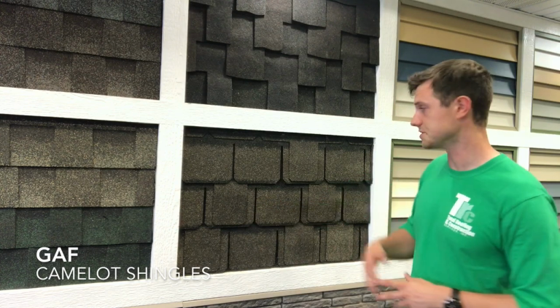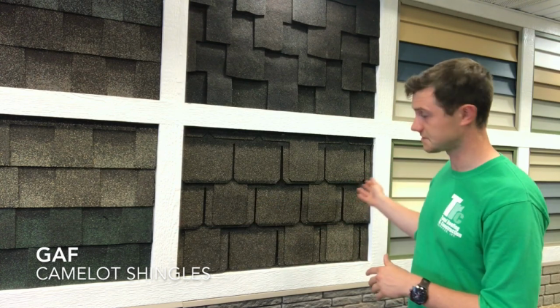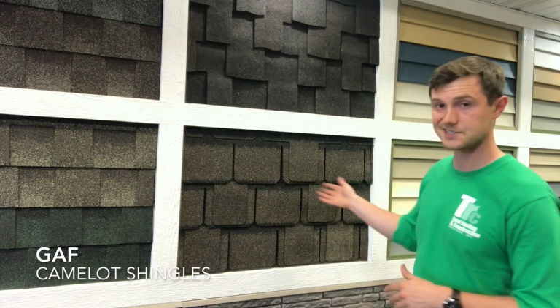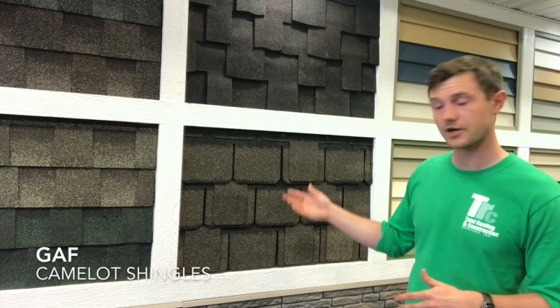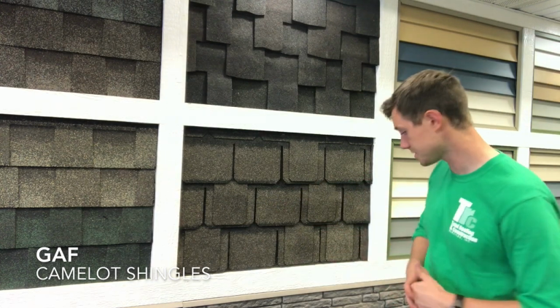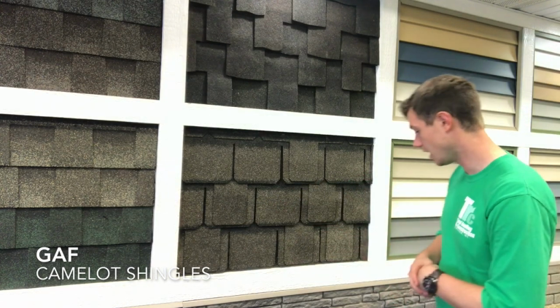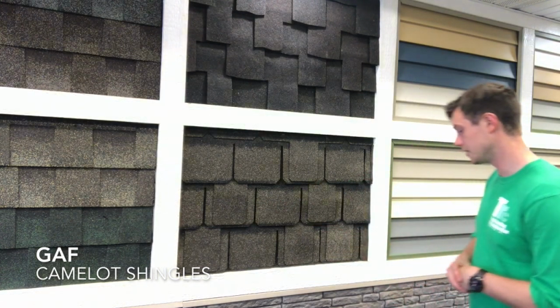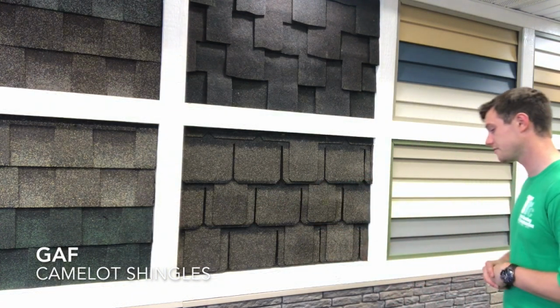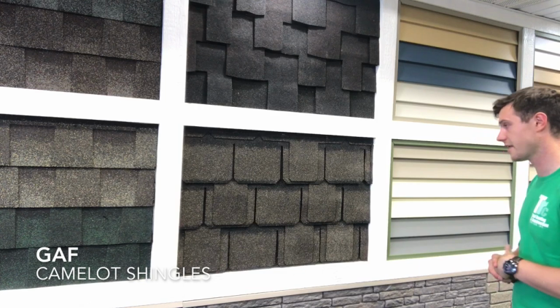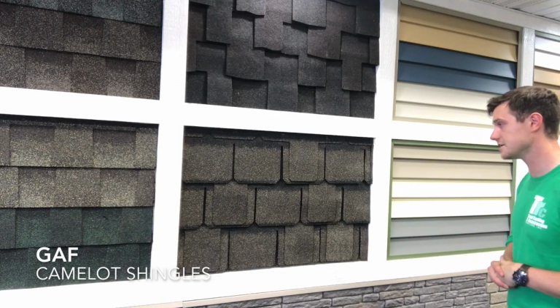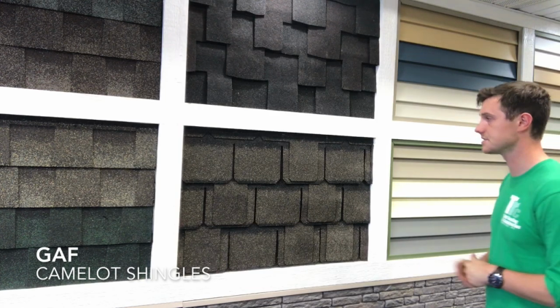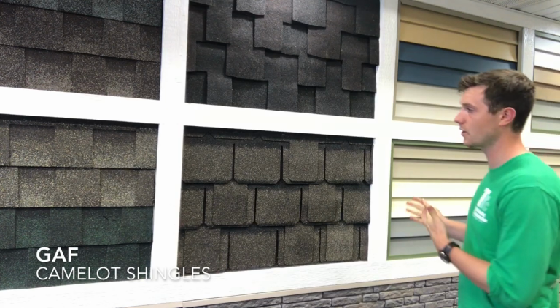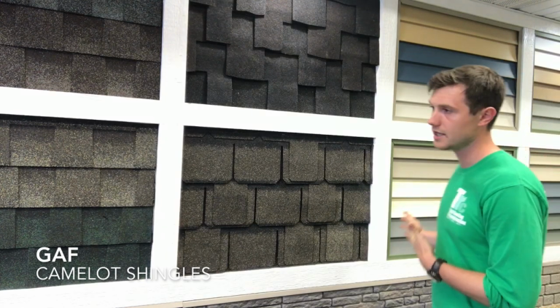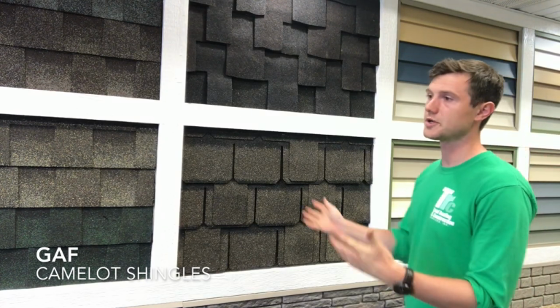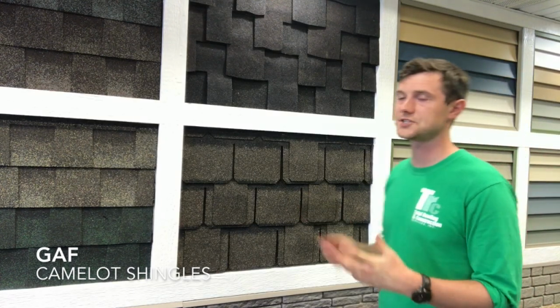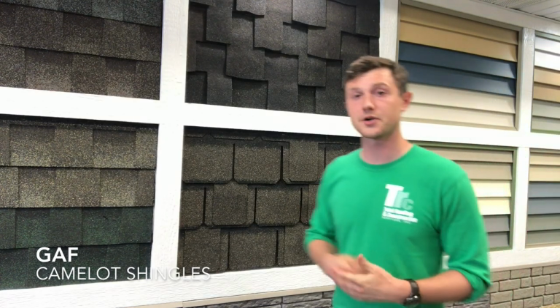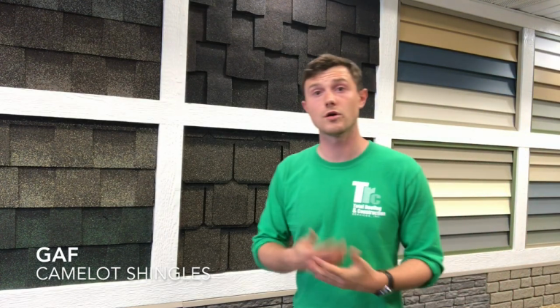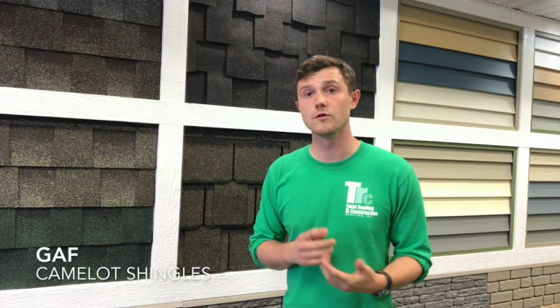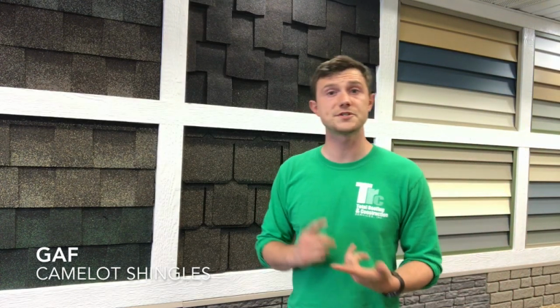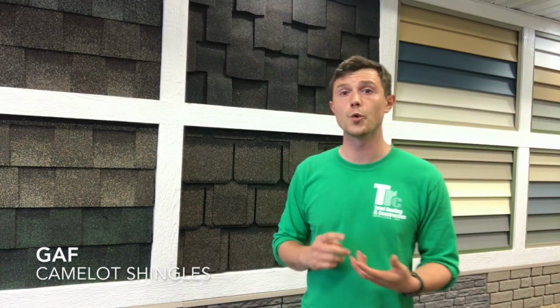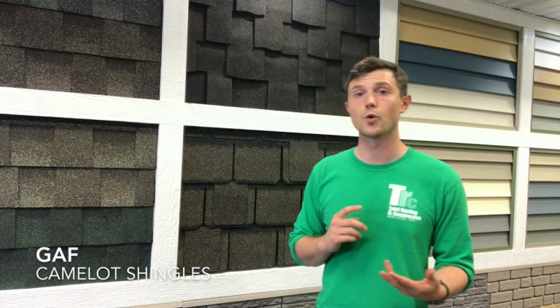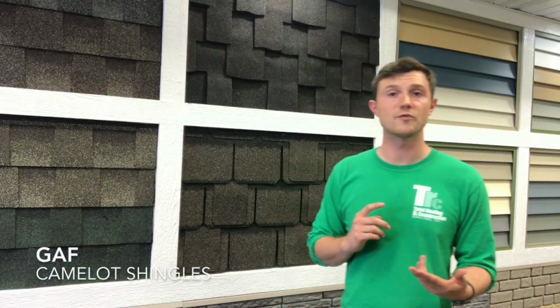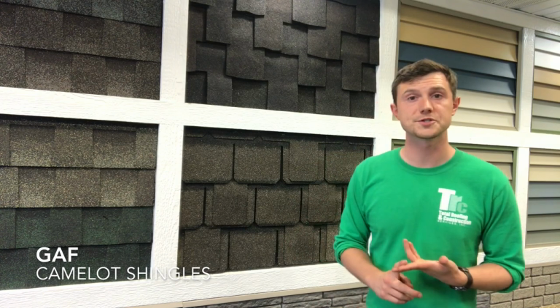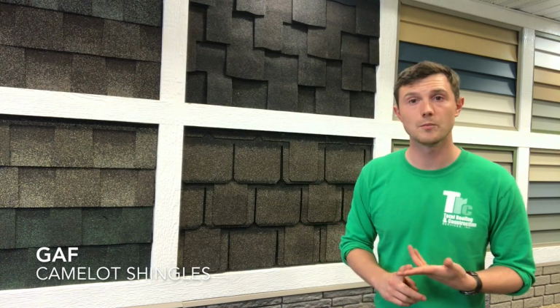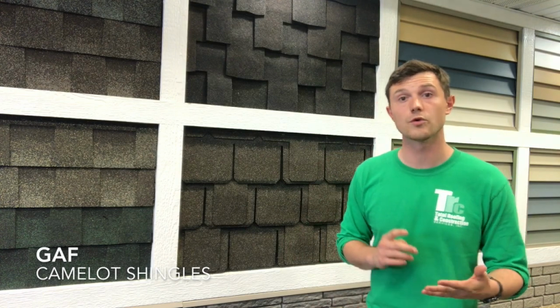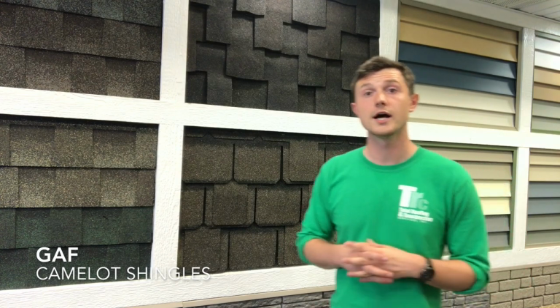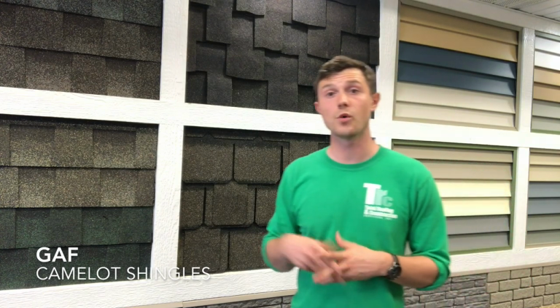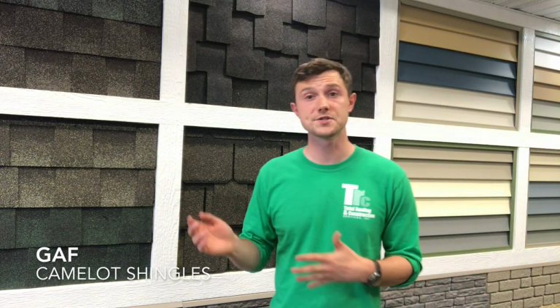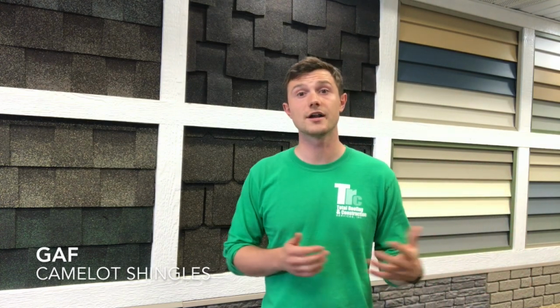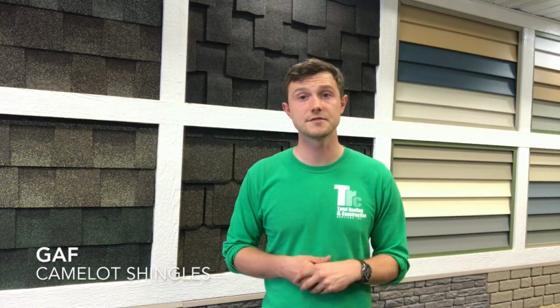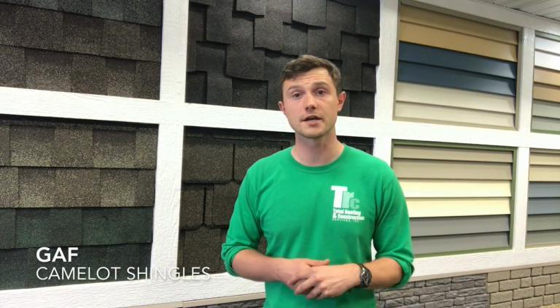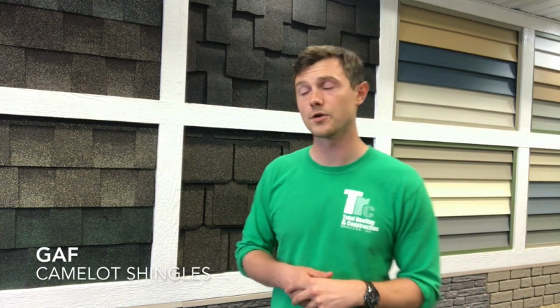It comes in six different colors, and the benefit of that is you can match the decor of stone or fiber cement board as well as a lot of siding components.